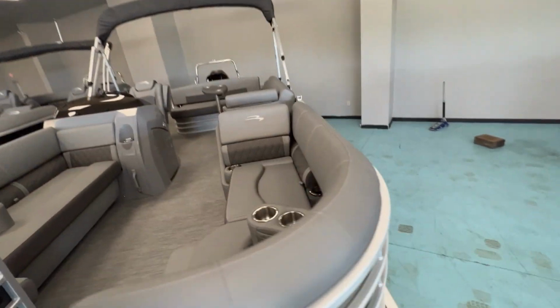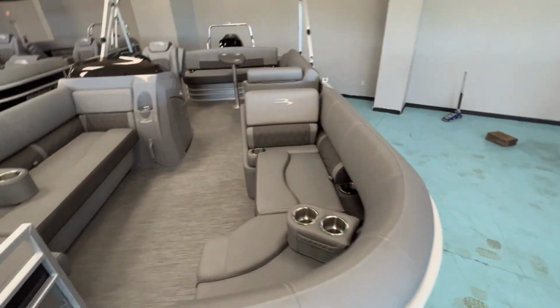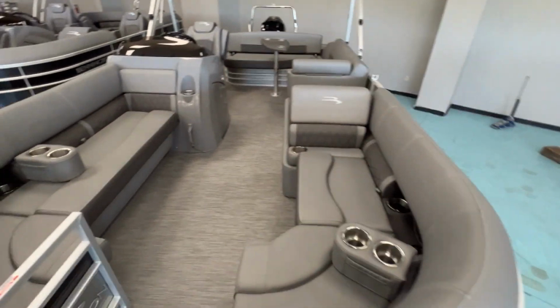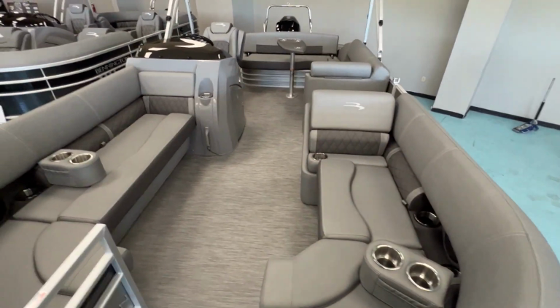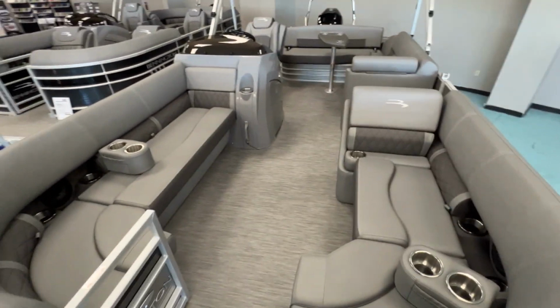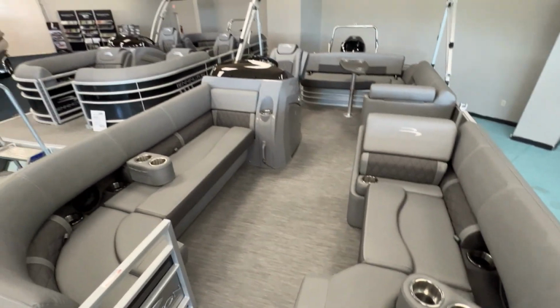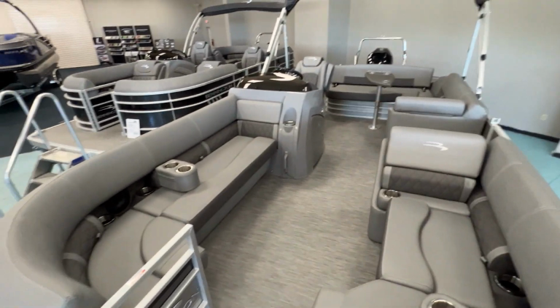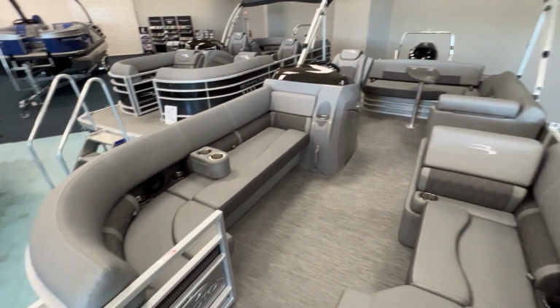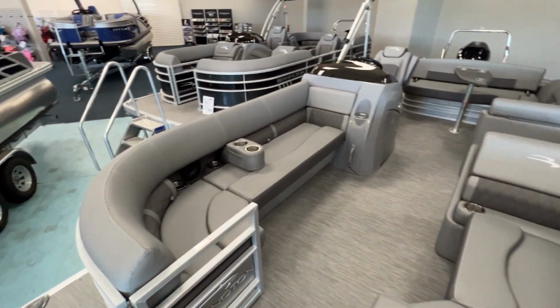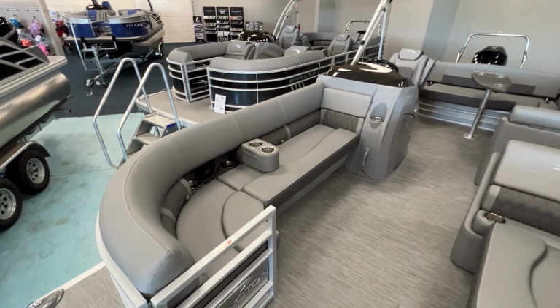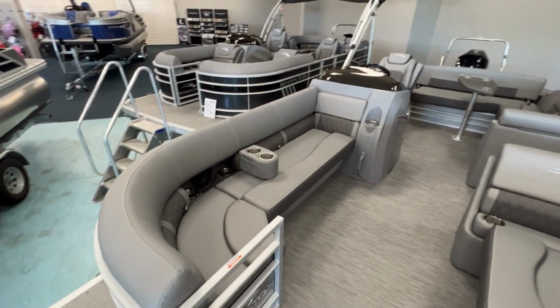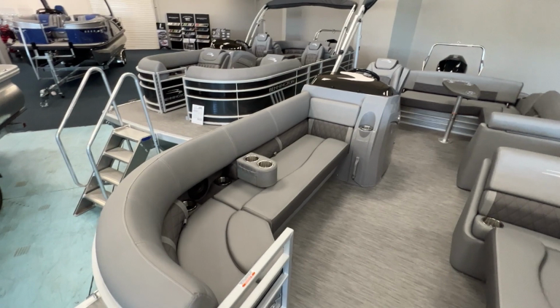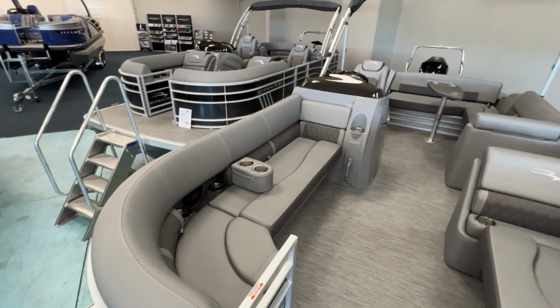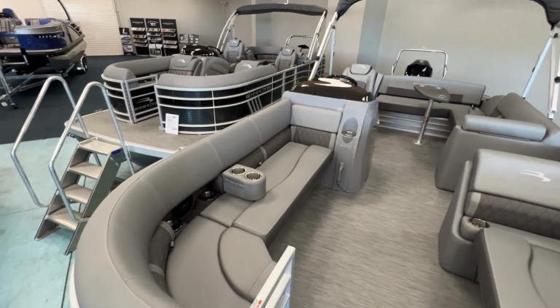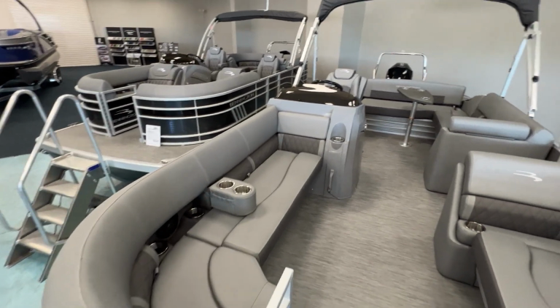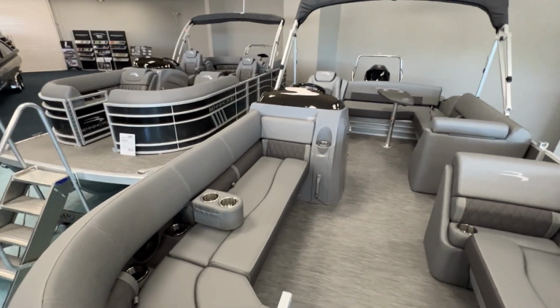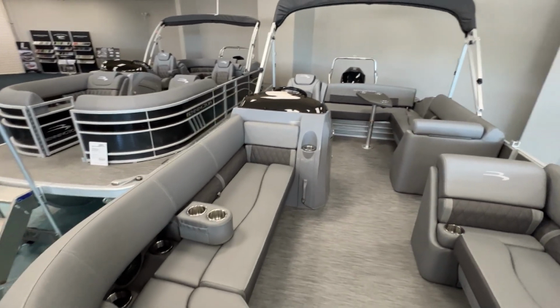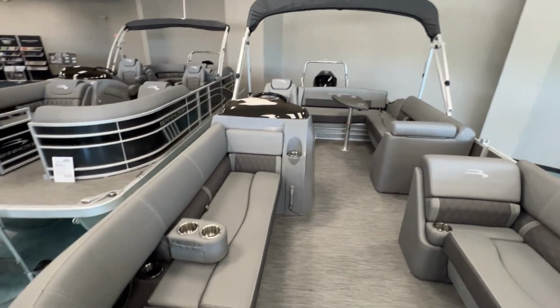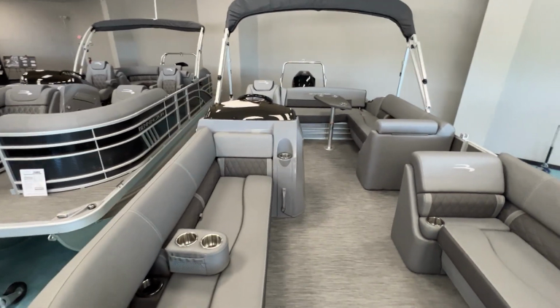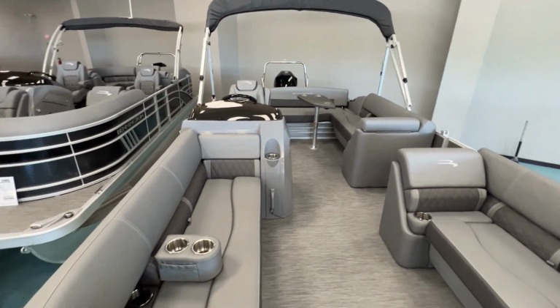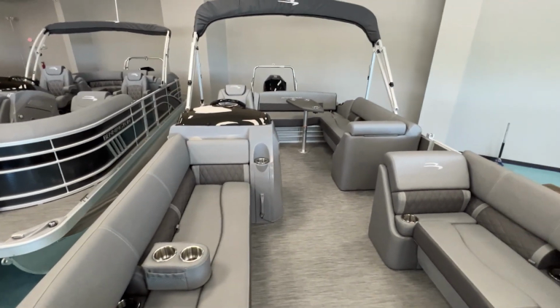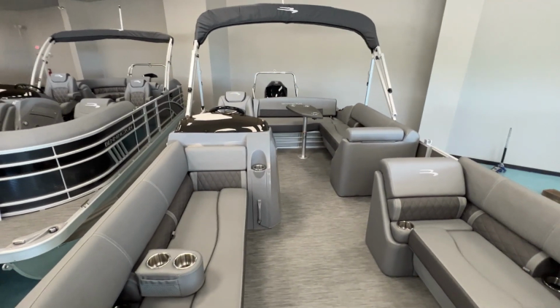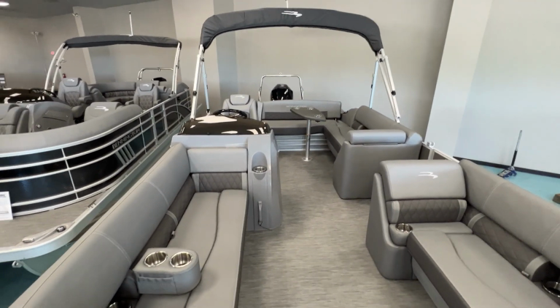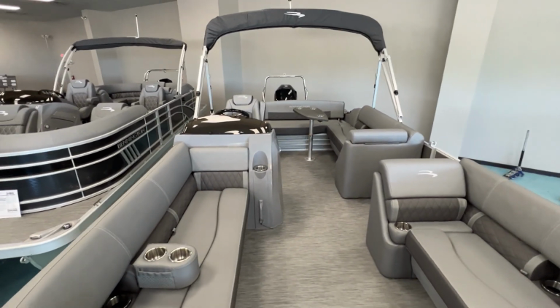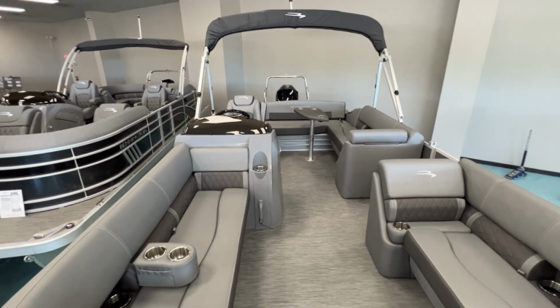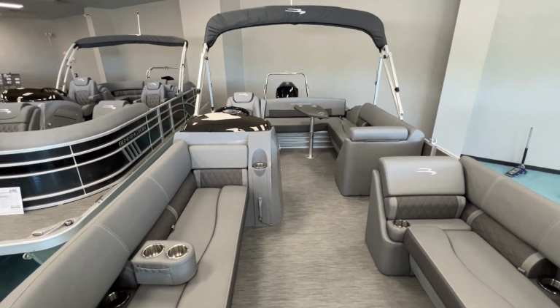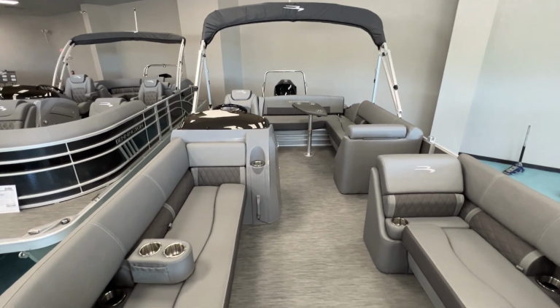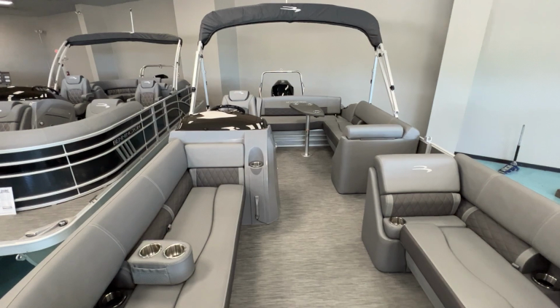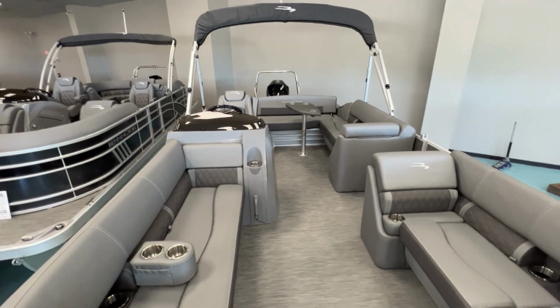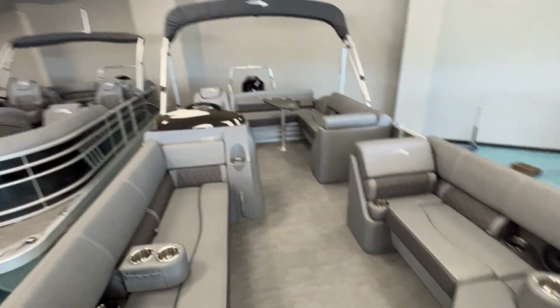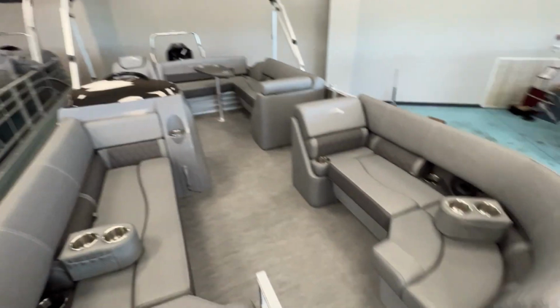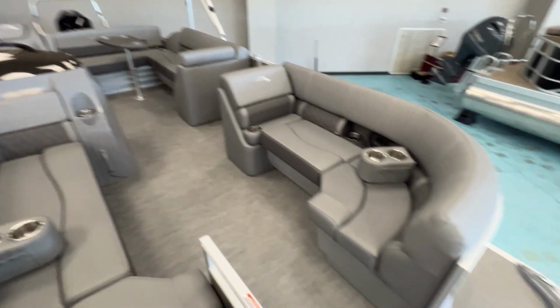Alright guys, come aboard. This one is a tri-toon with a Mercury 200 on it. You've got a ski tow bar back there, of course. I'll start in the front.